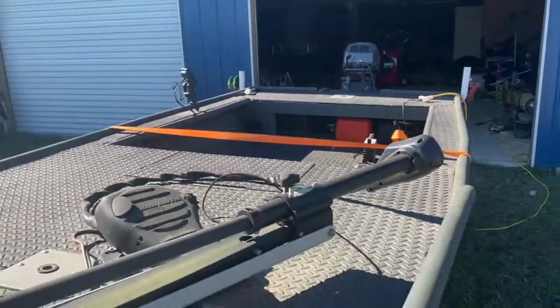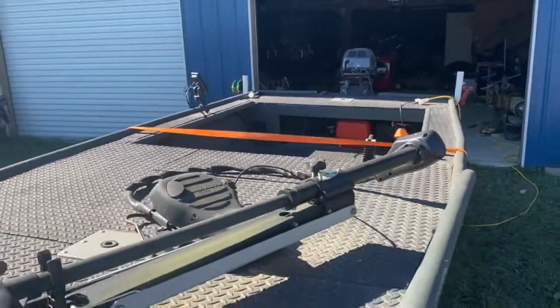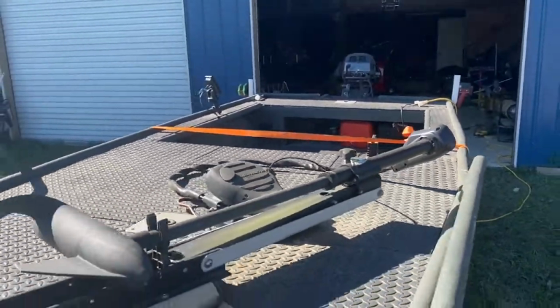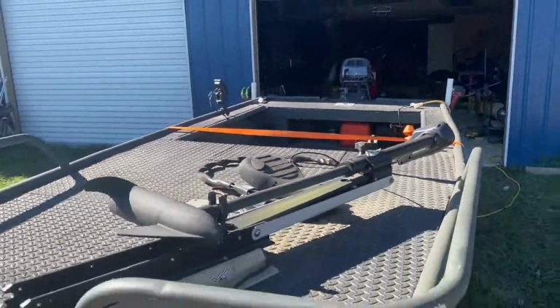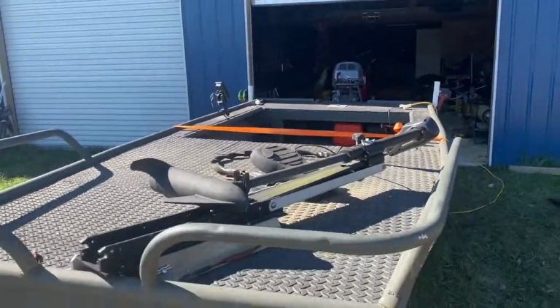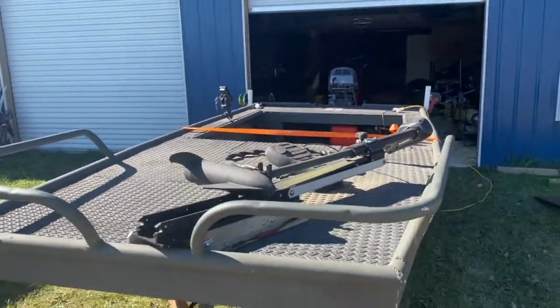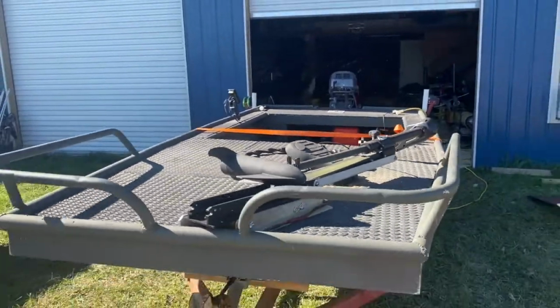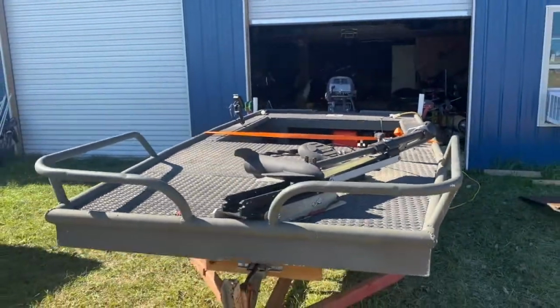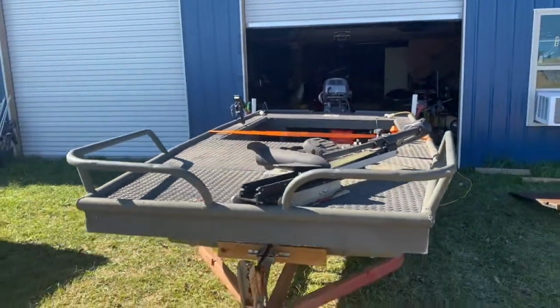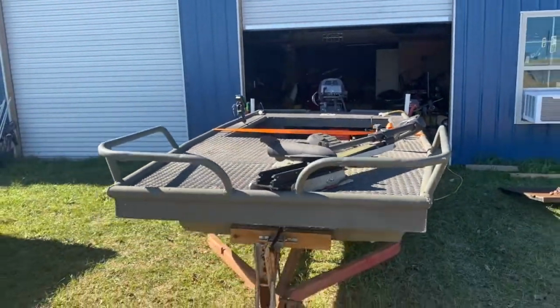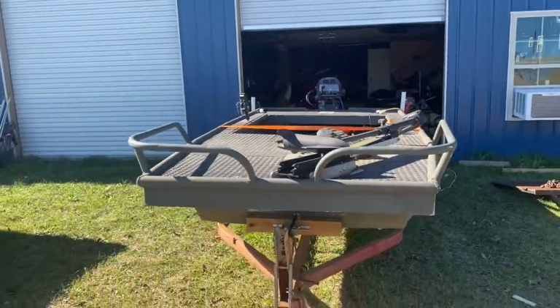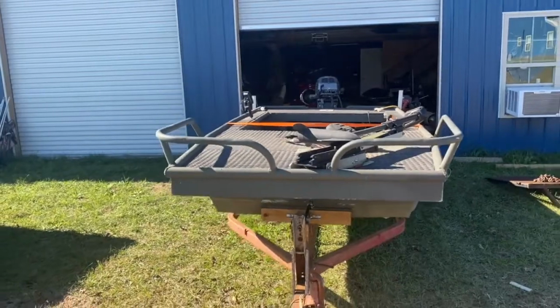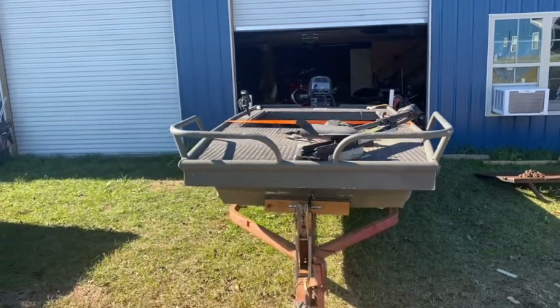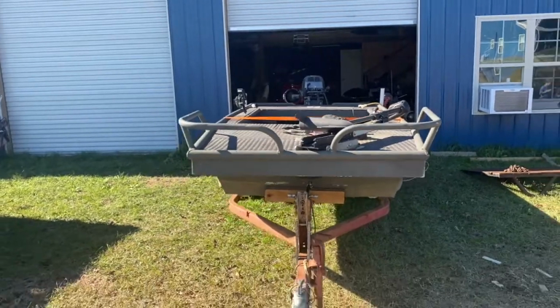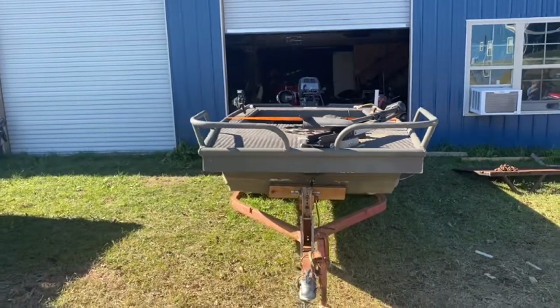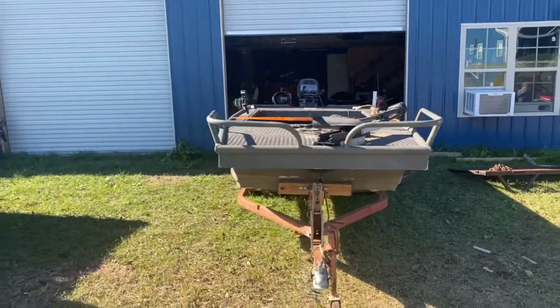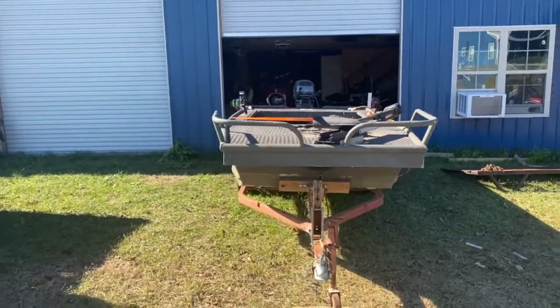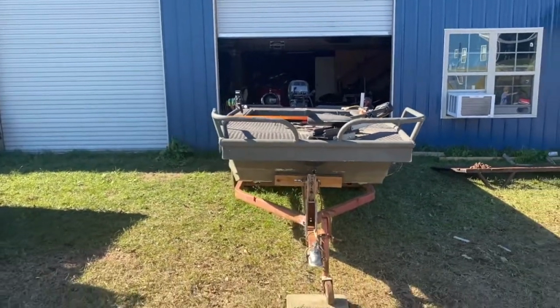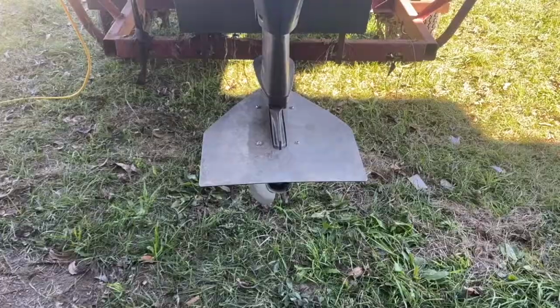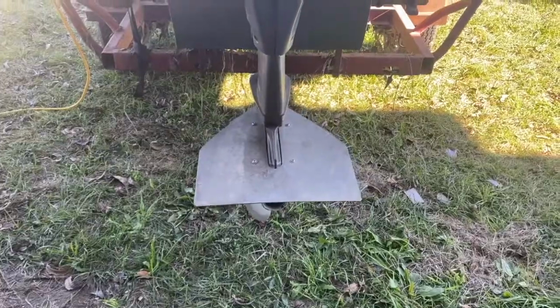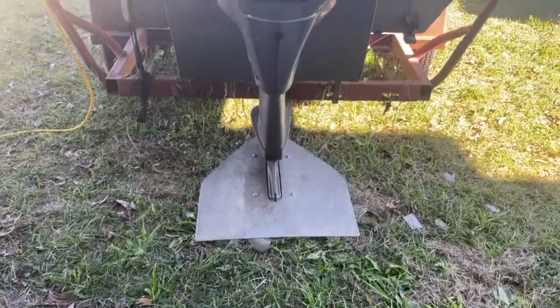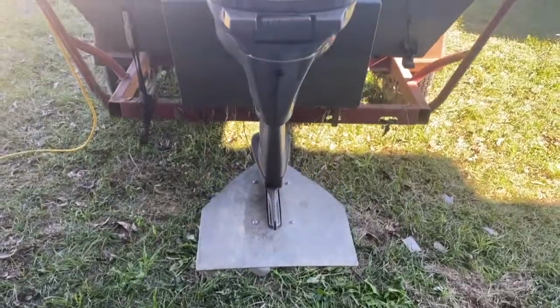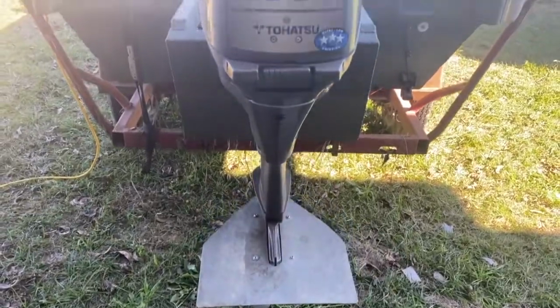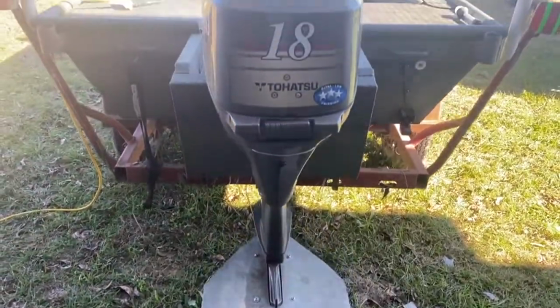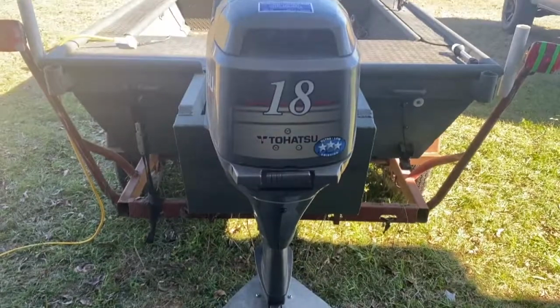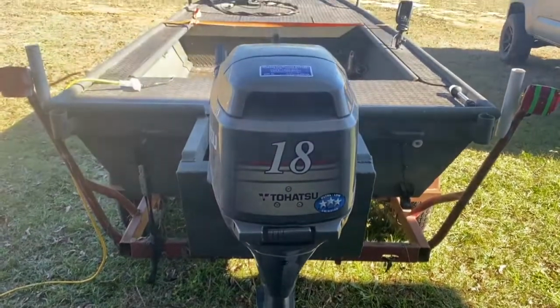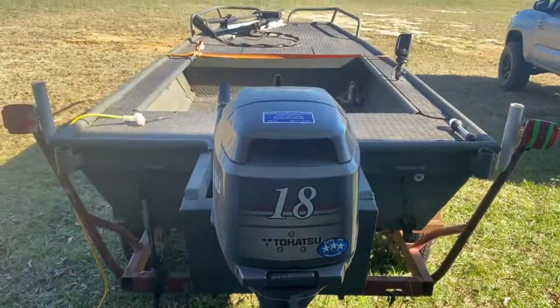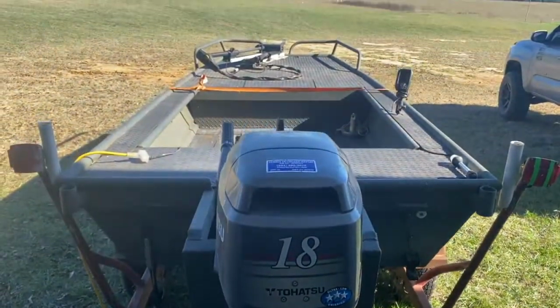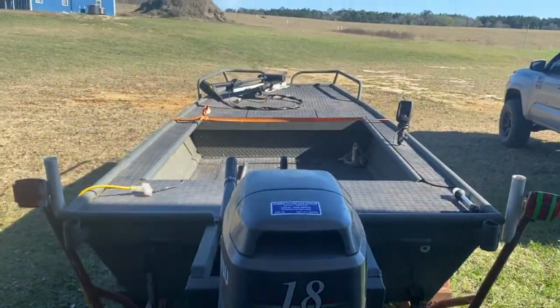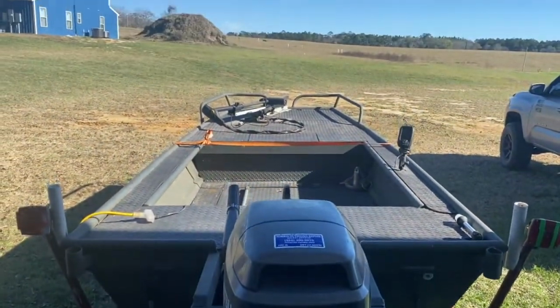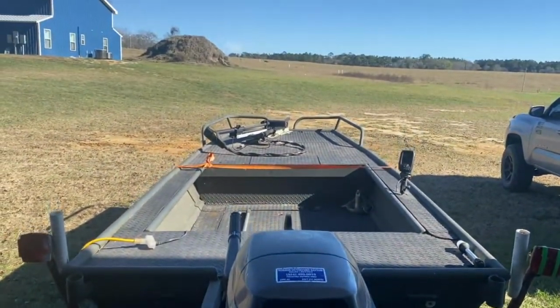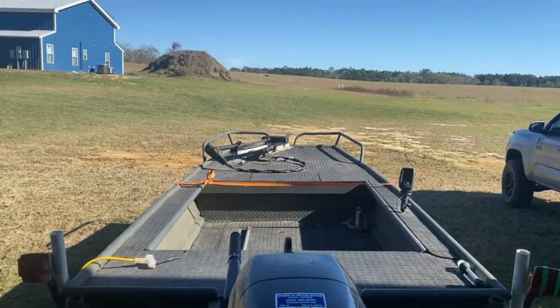I got plywood to put on top and in the floor, and then I used some foam padding from Rural King and glued it down with some all-weather adhesive. I just want to show this to you guys.